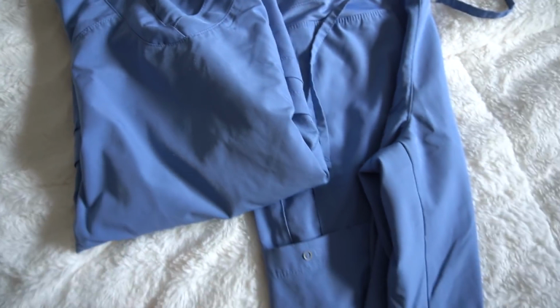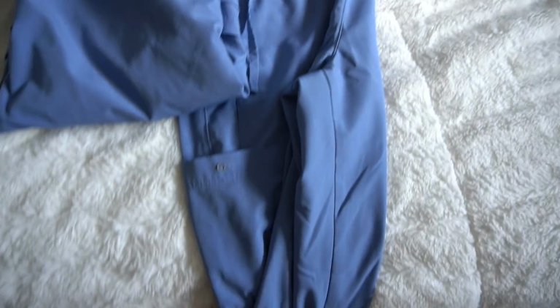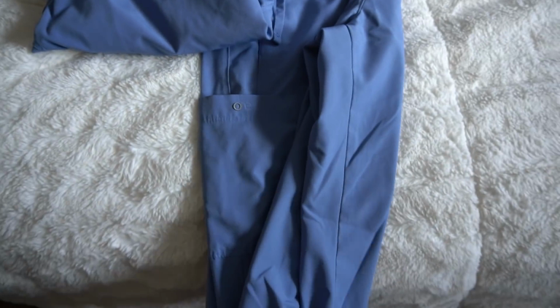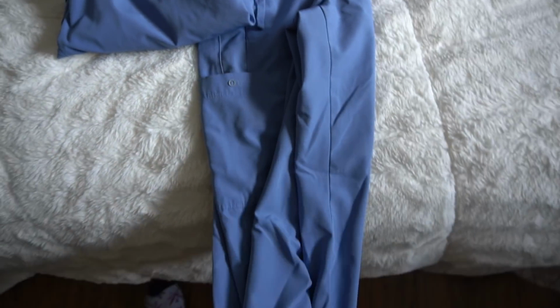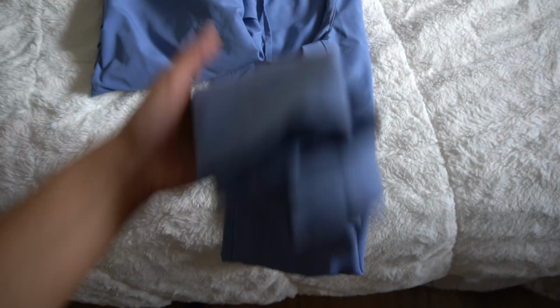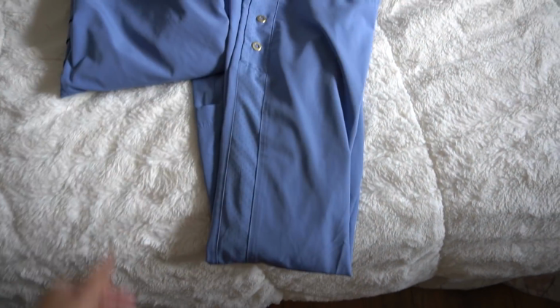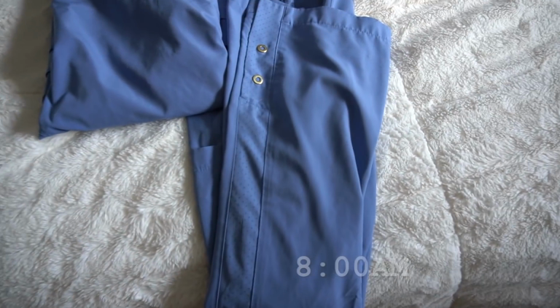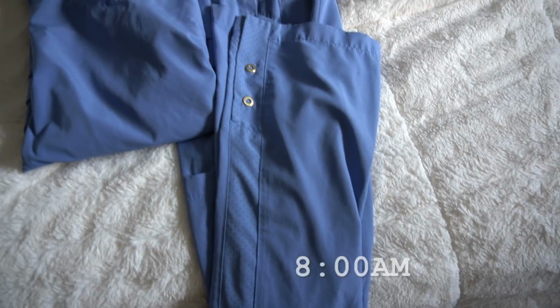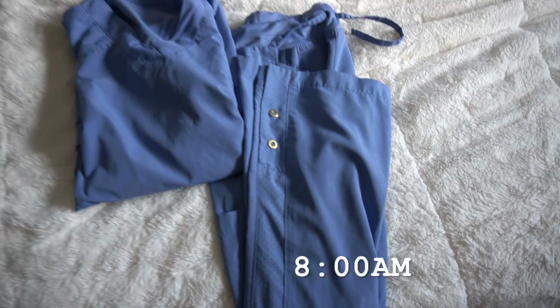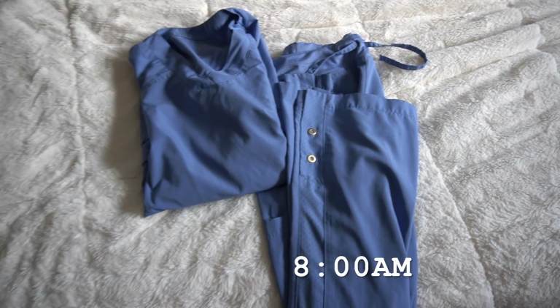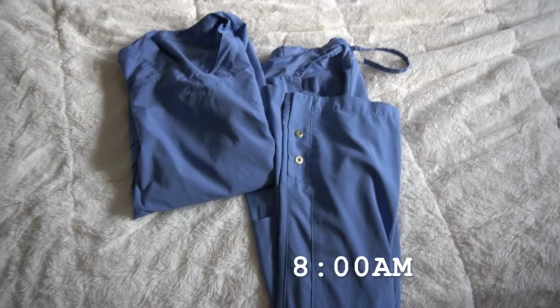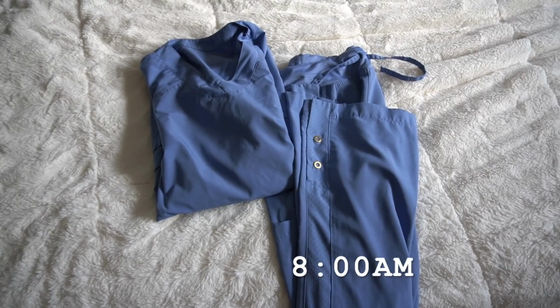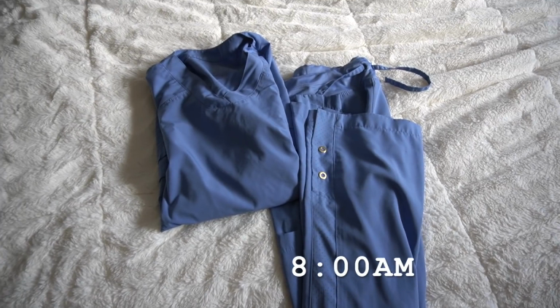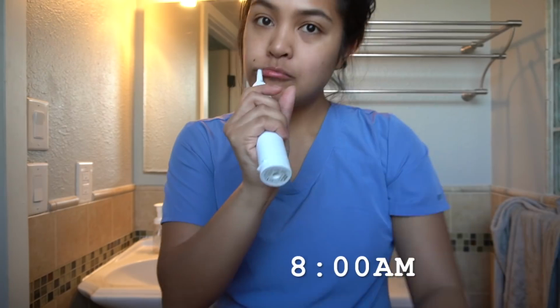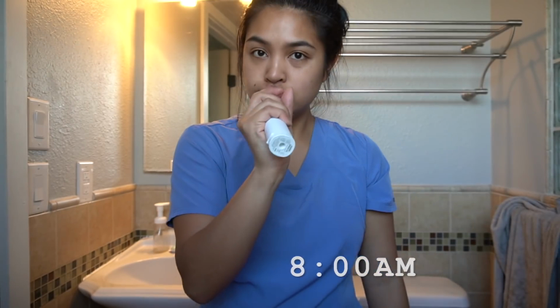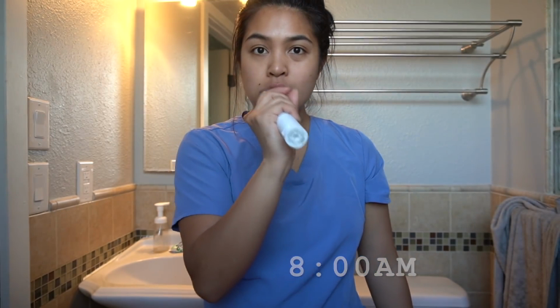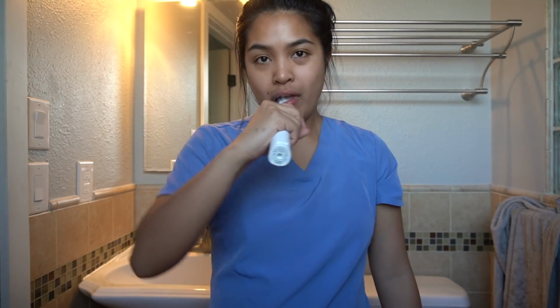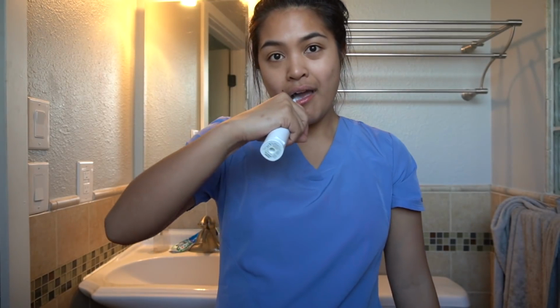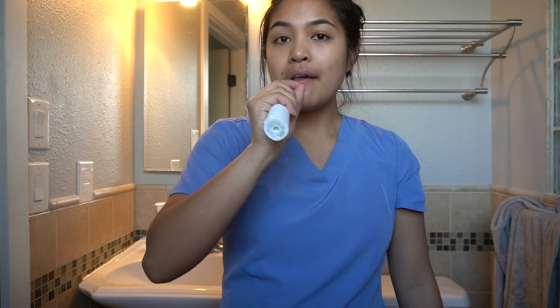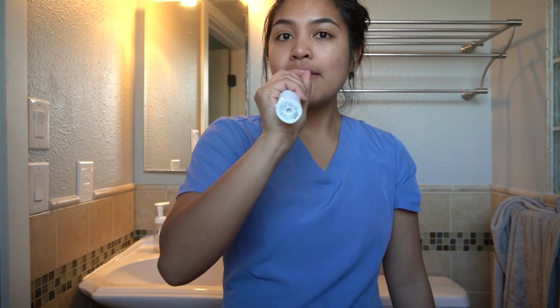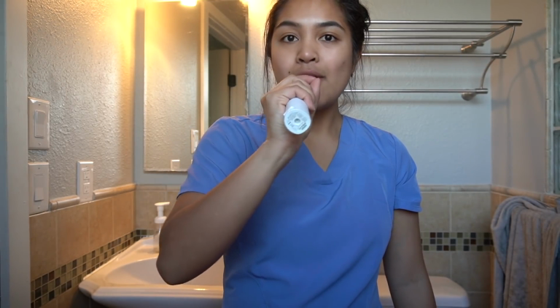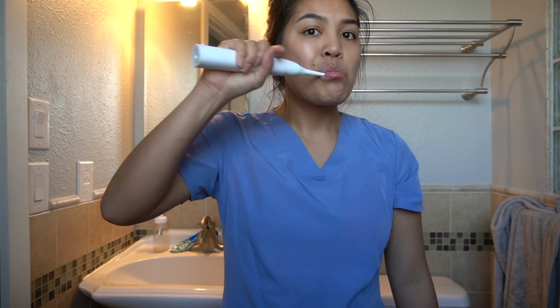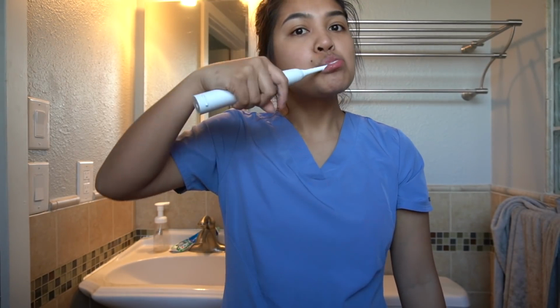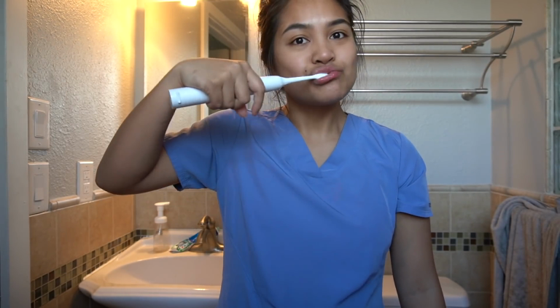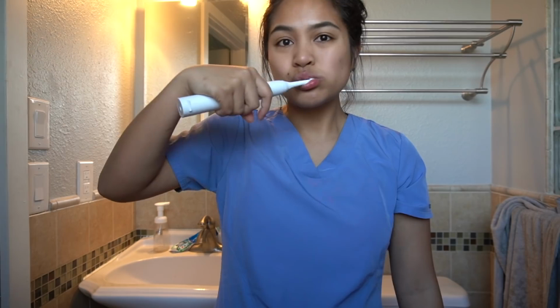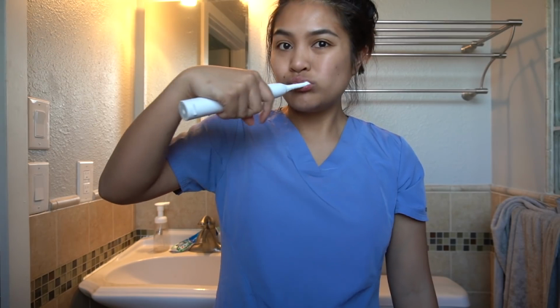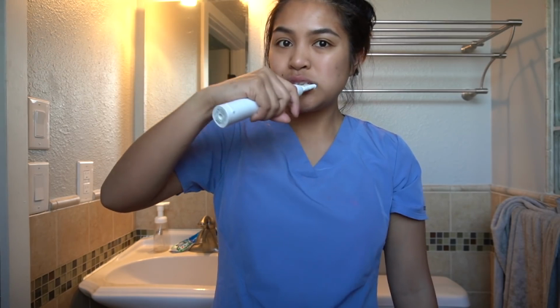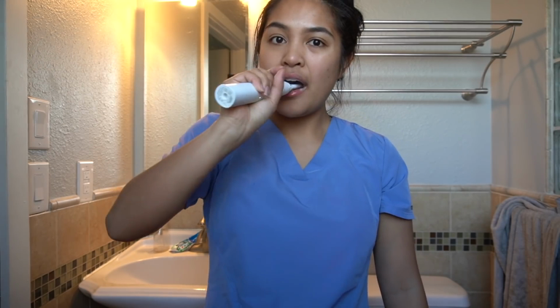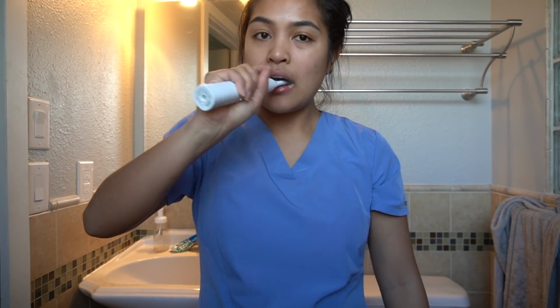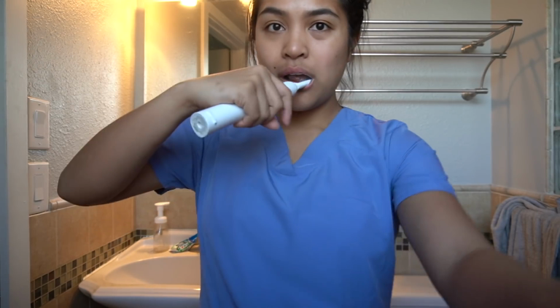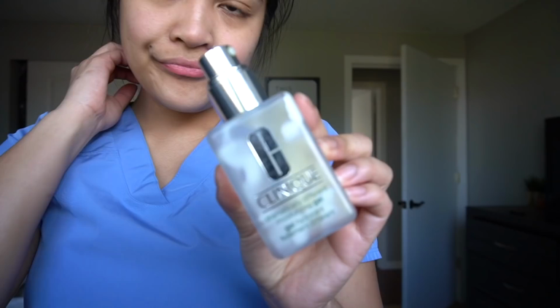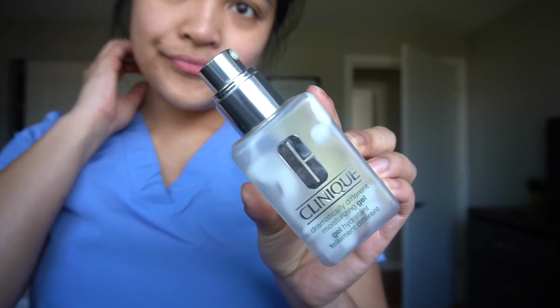When I get back, I lay out my scrubs, take a shower, and just kind of get ready for the day — brush my teeth, put some moisturizer on my face.